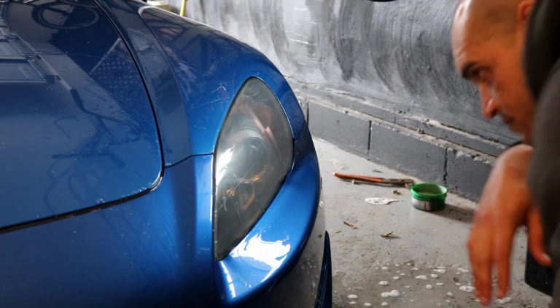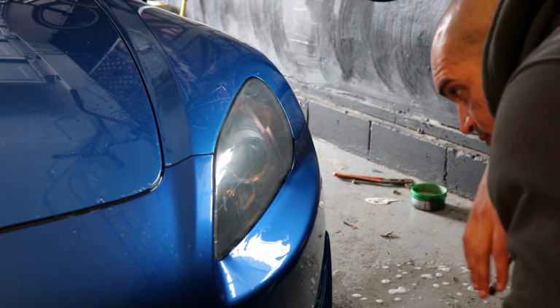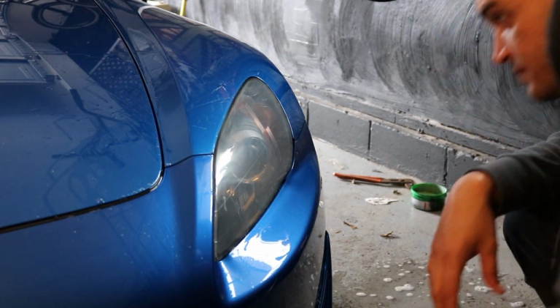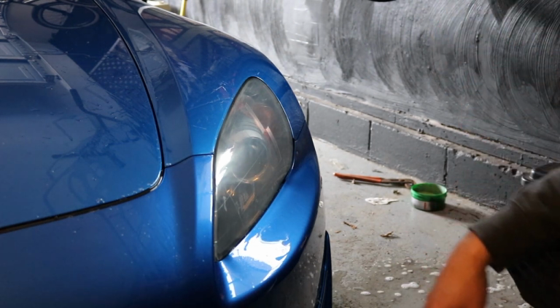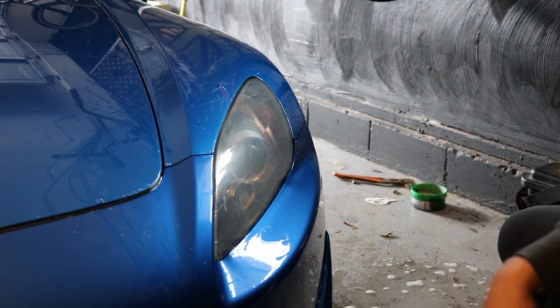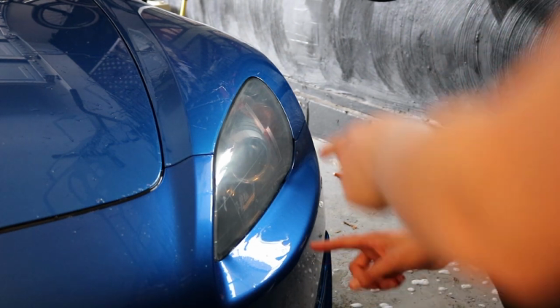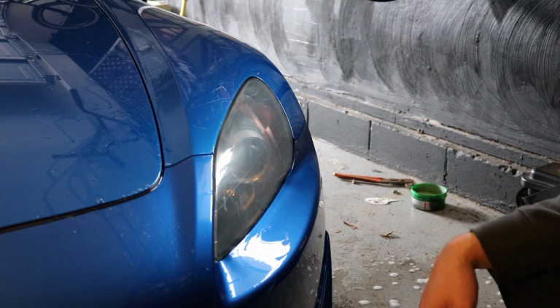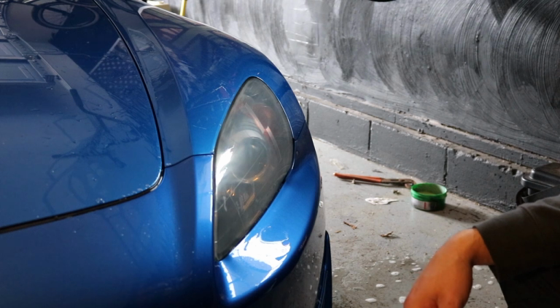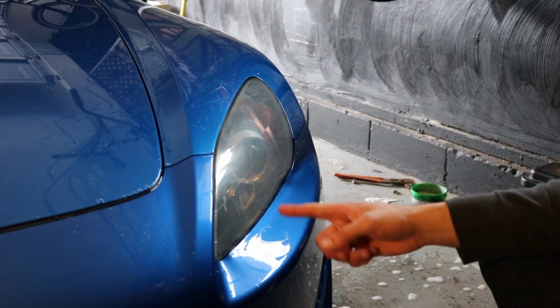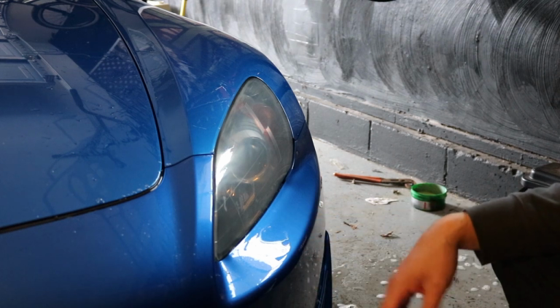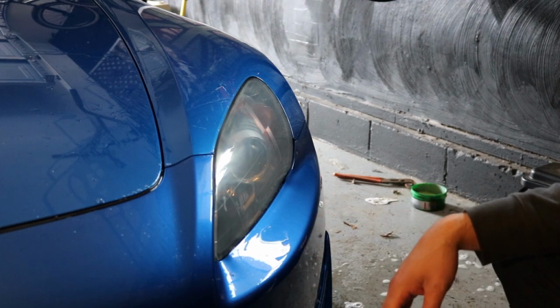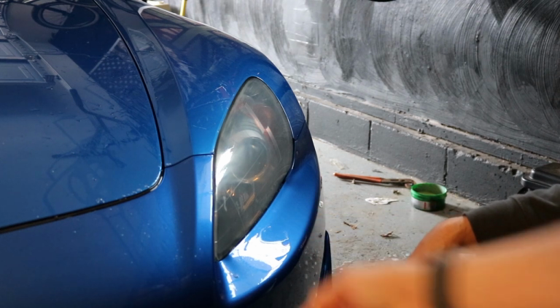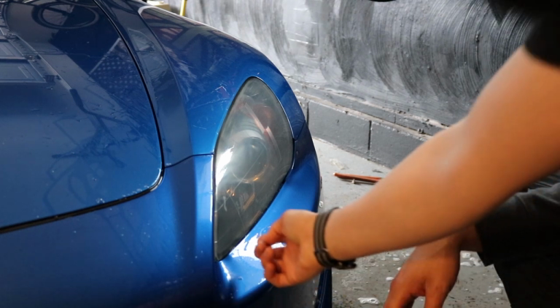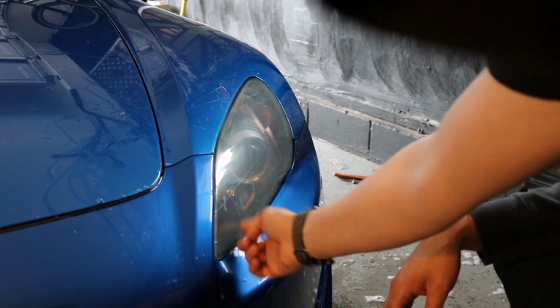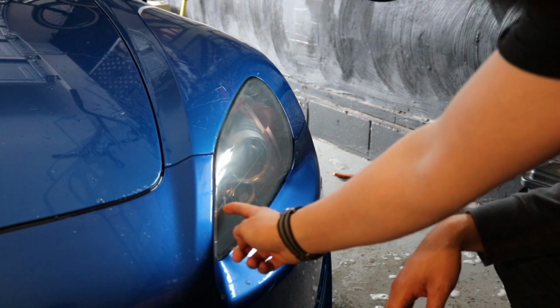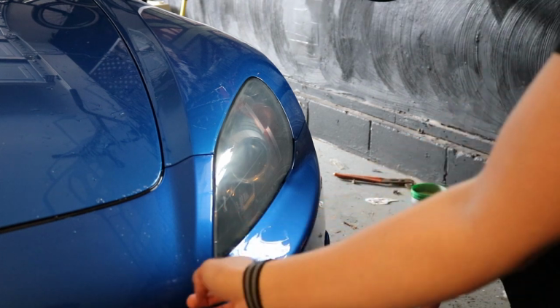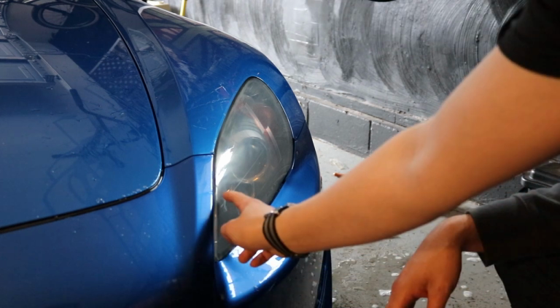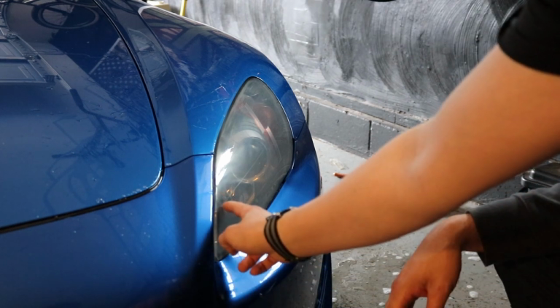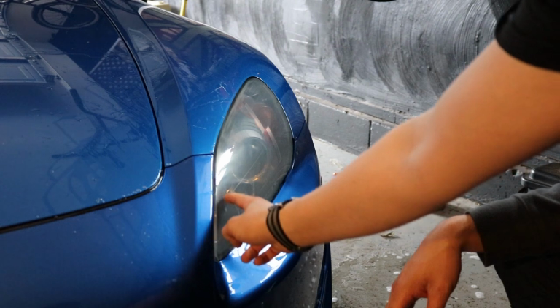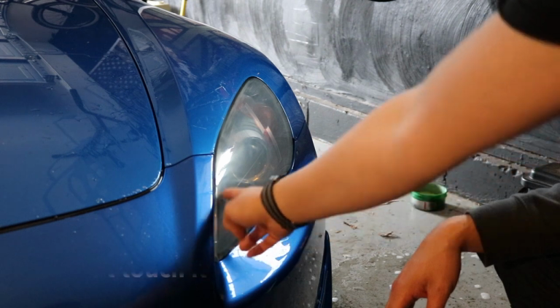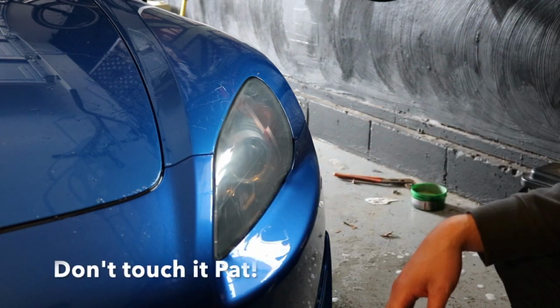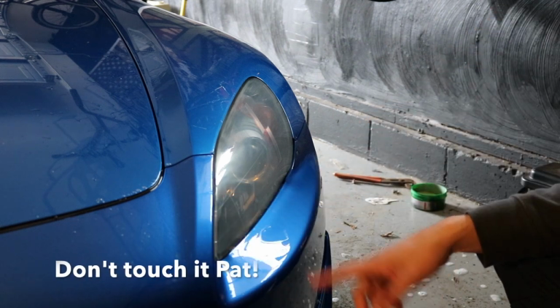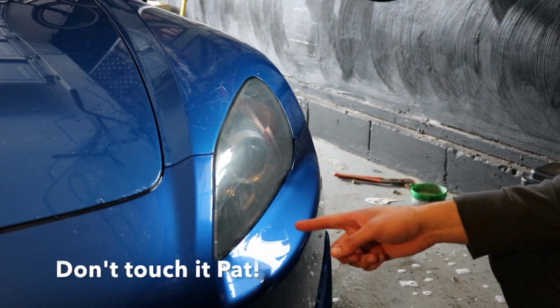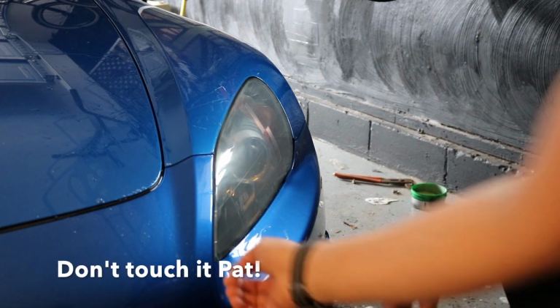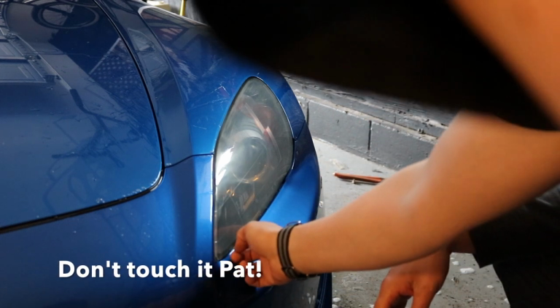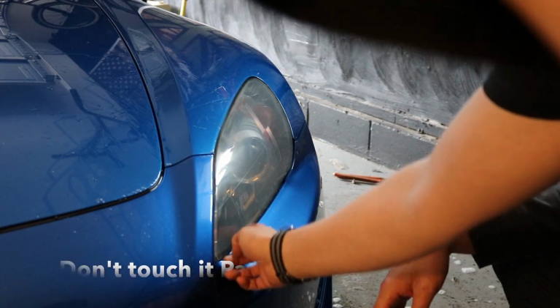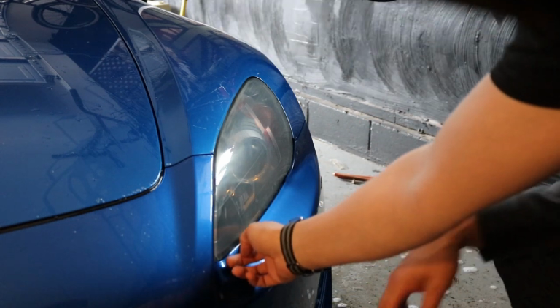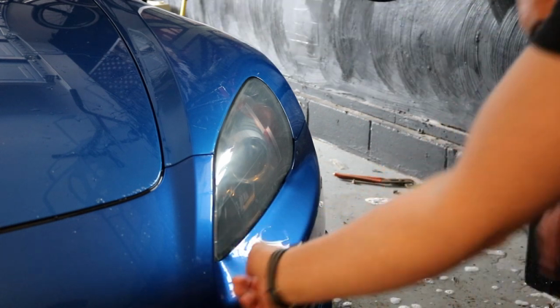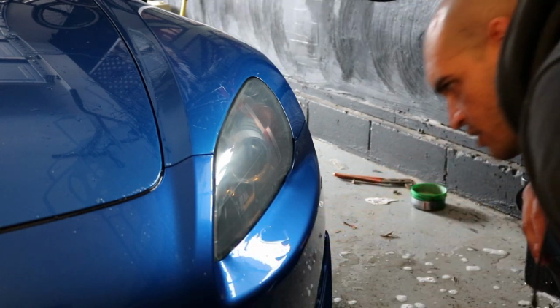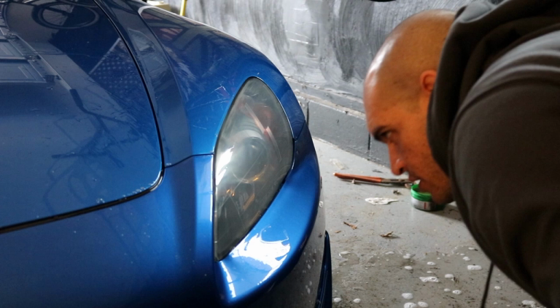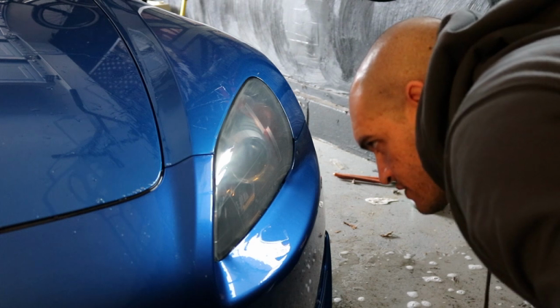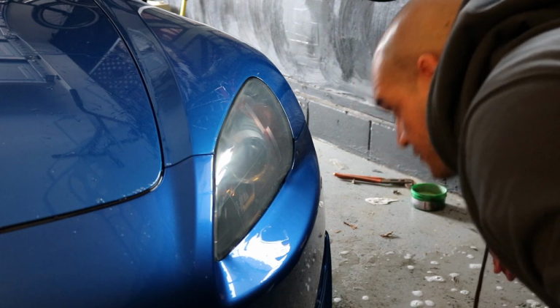Wait for it to dry so you can see — there's that little blemish right there. Could be inside the headlight. Yeah, it looks like it's inside.